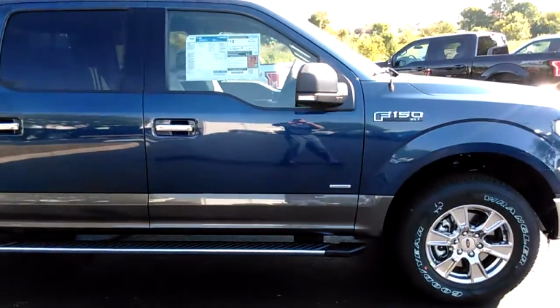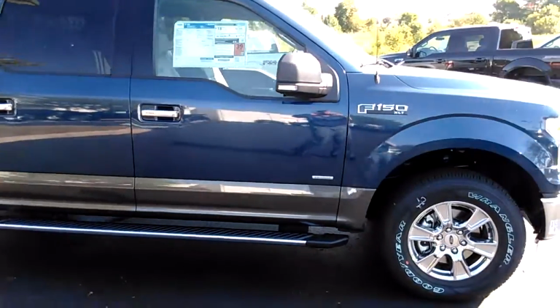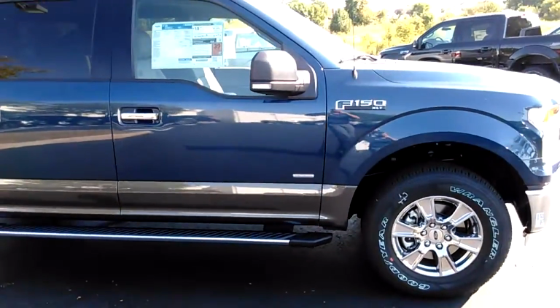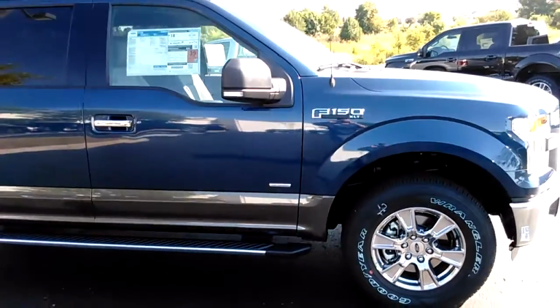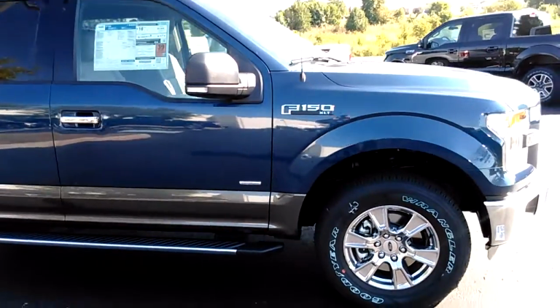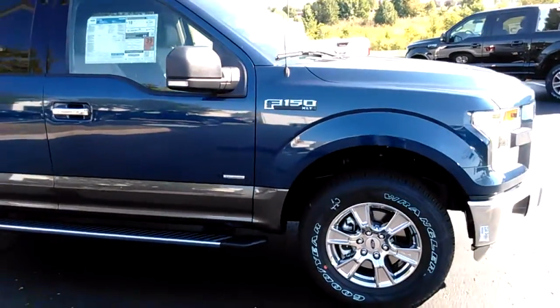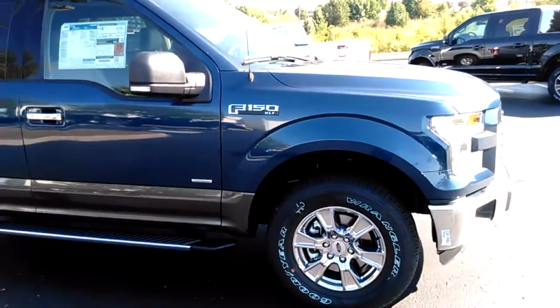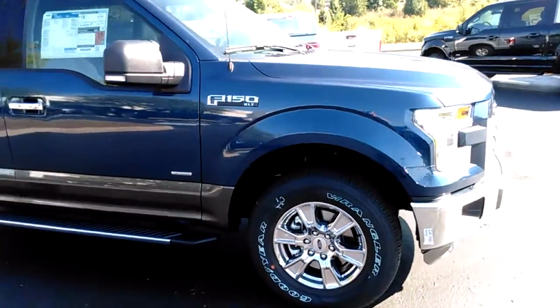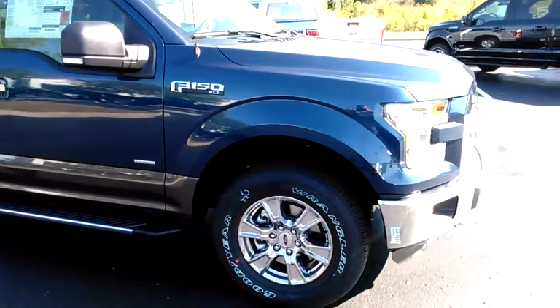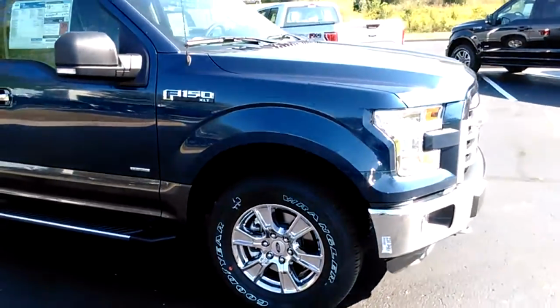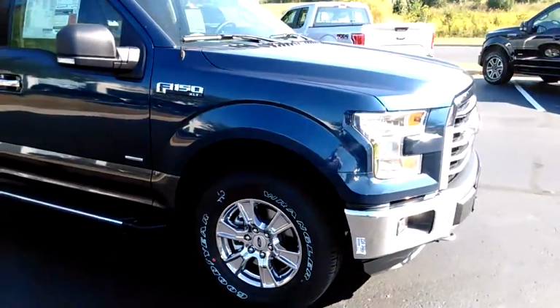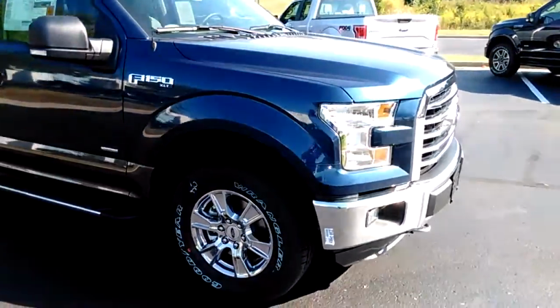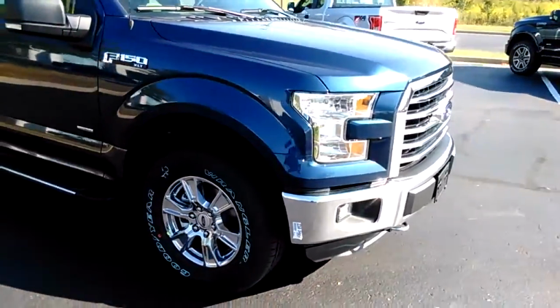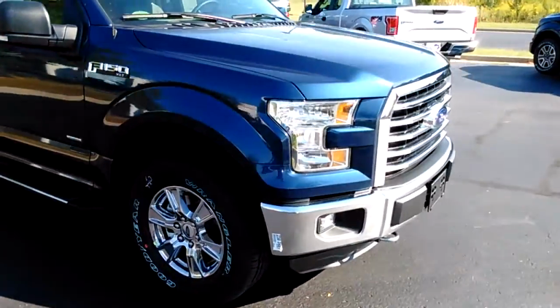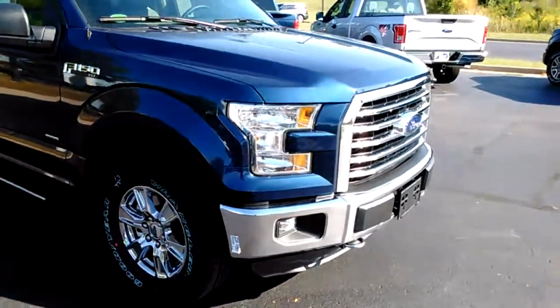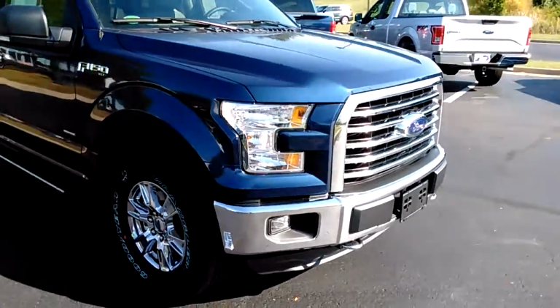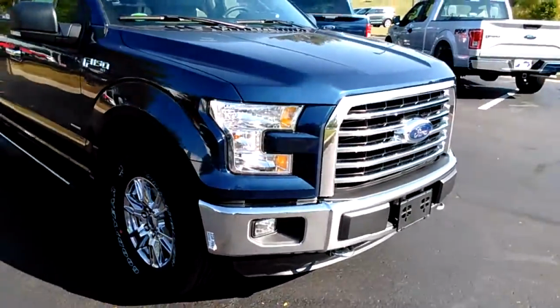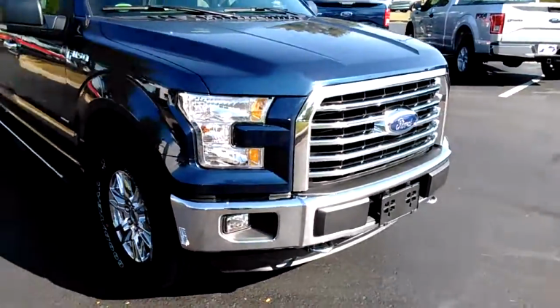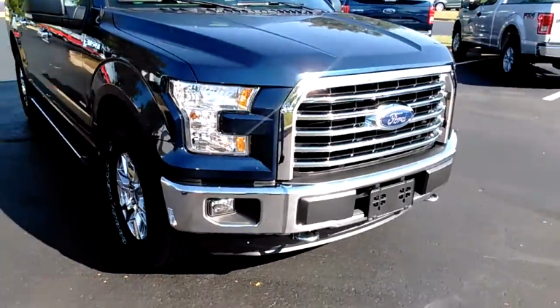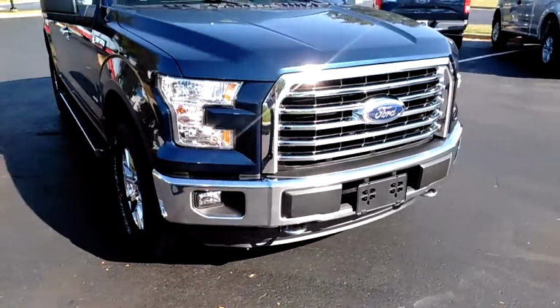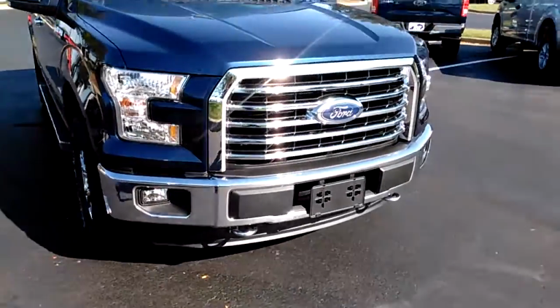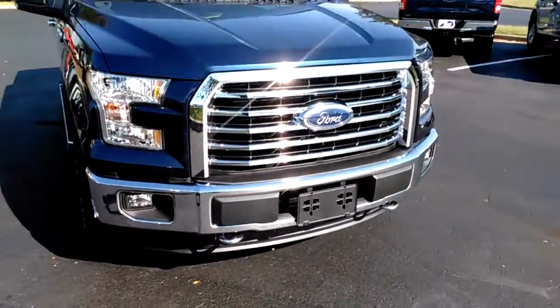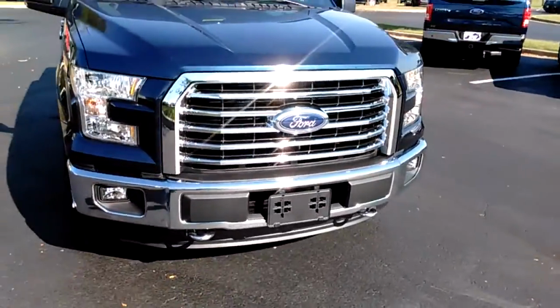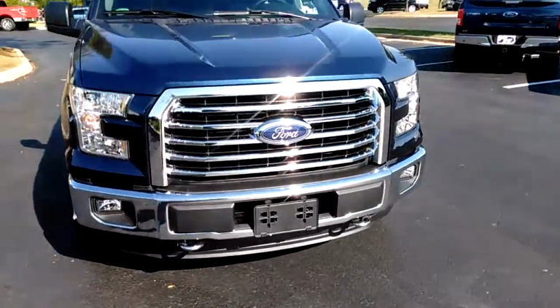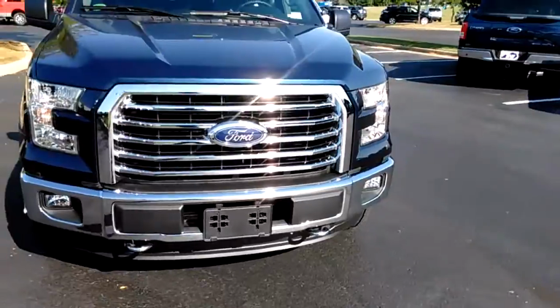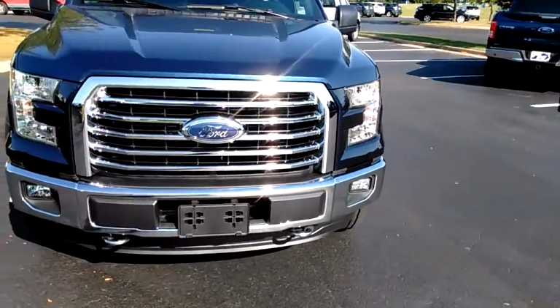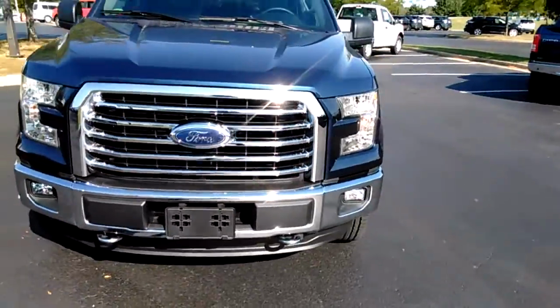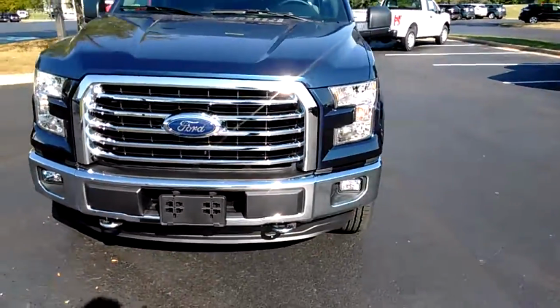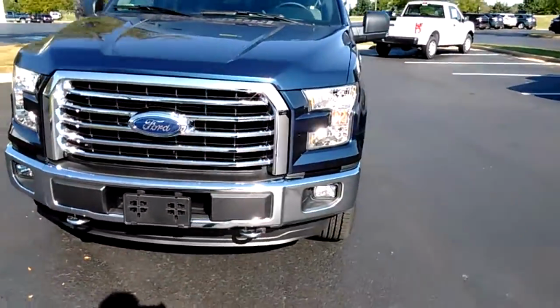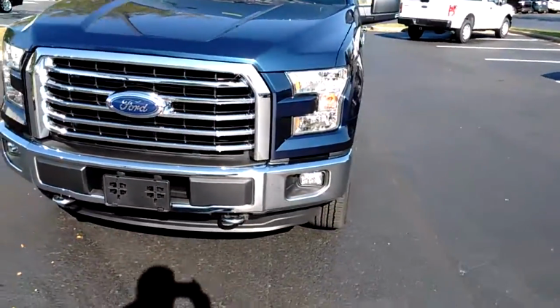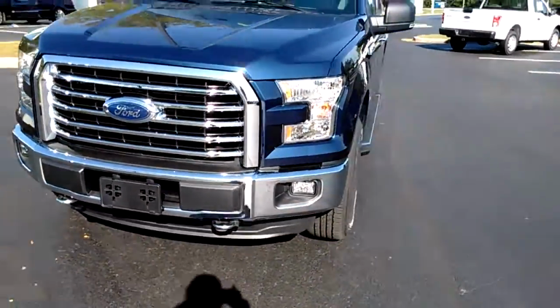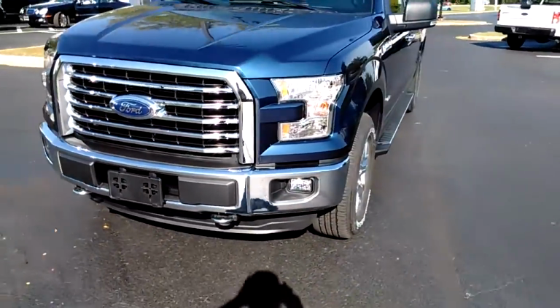It's got the 3.5-liter EcoBoost motor. It'll leave the earth — this thing has a lot of power, a lot of pulling capability. It's just a wonderful truck.